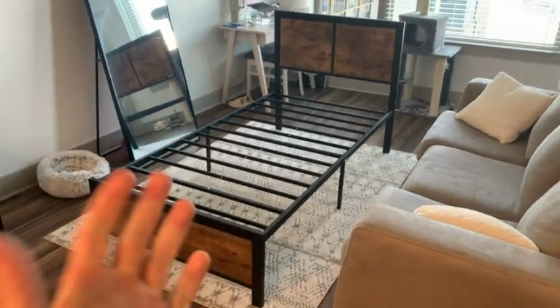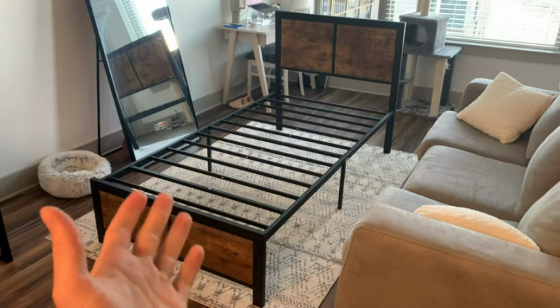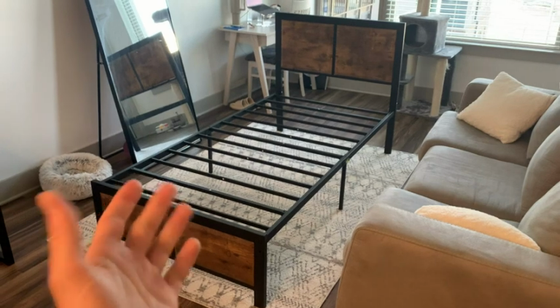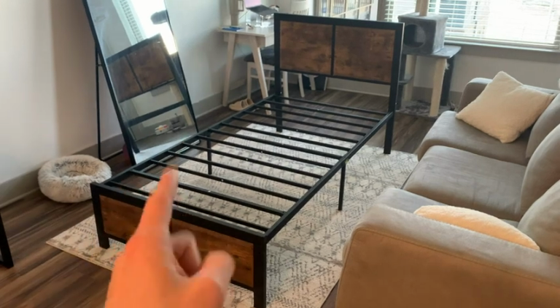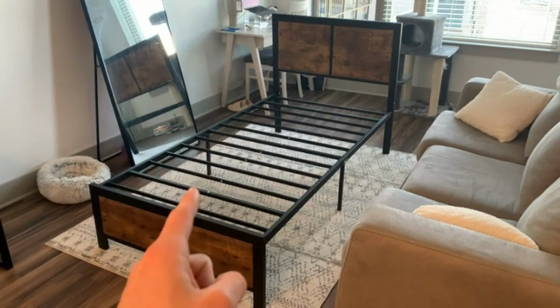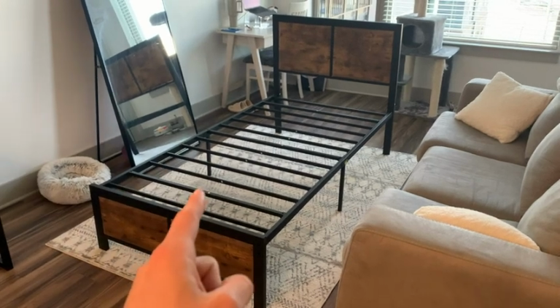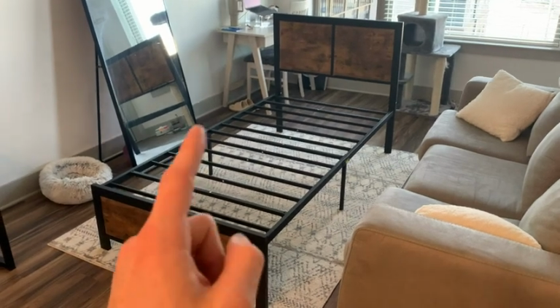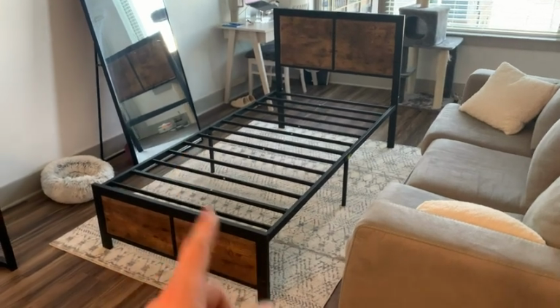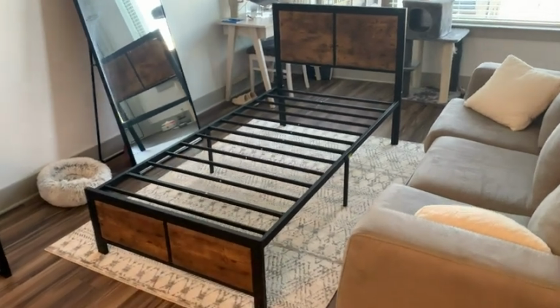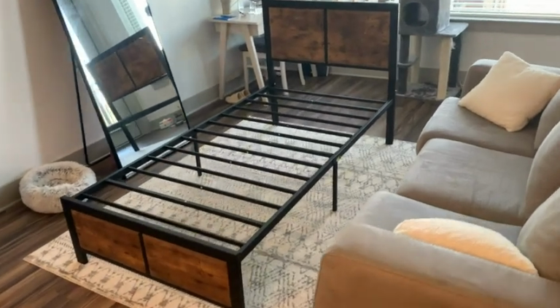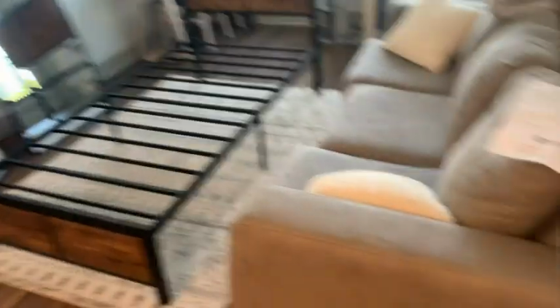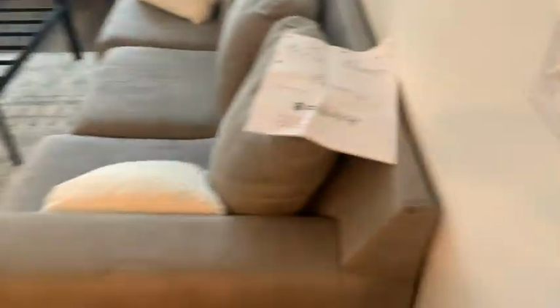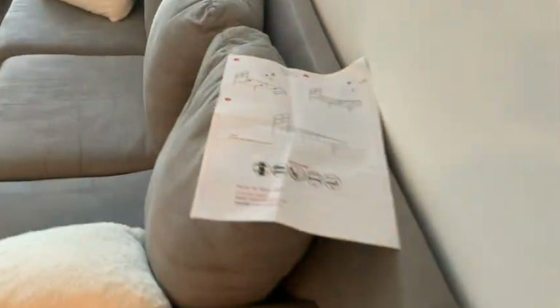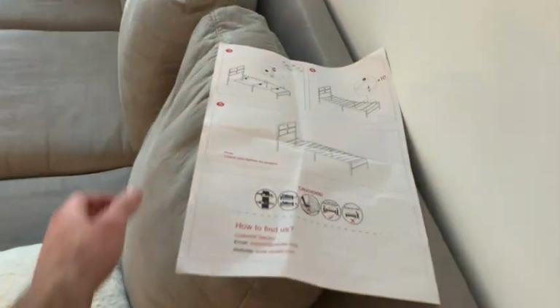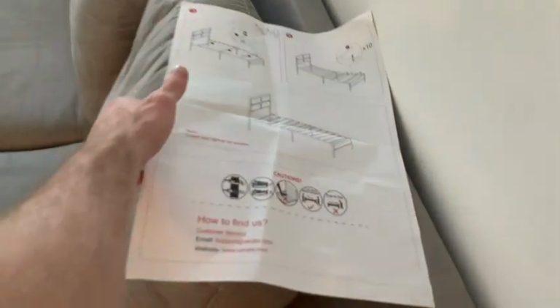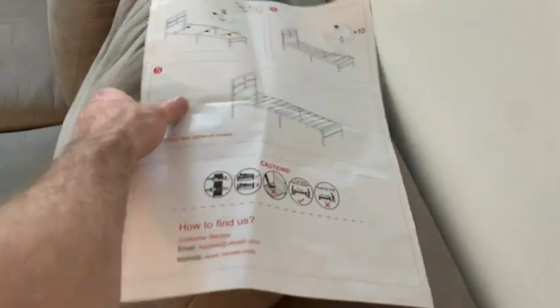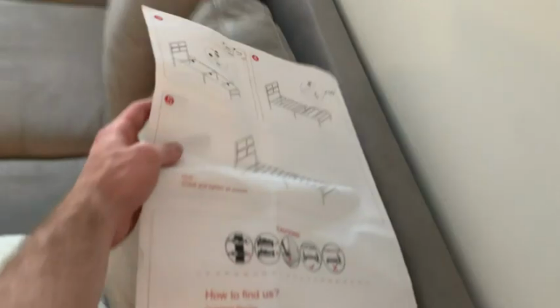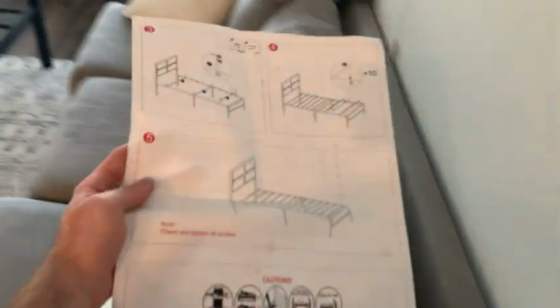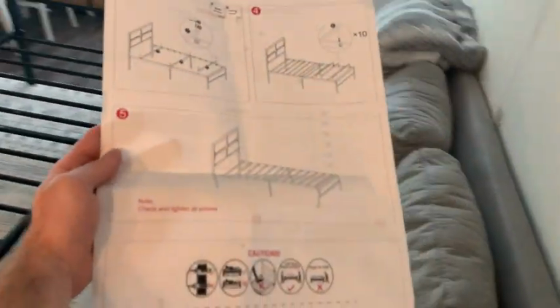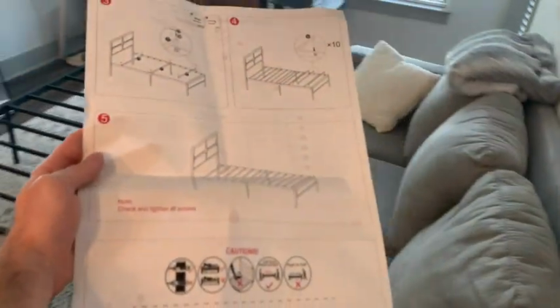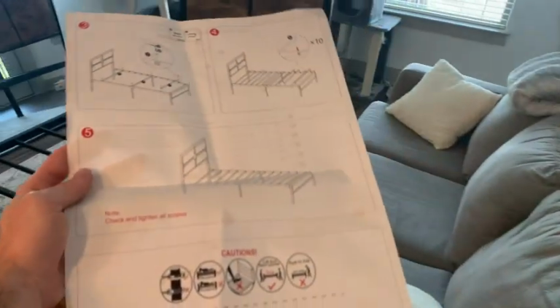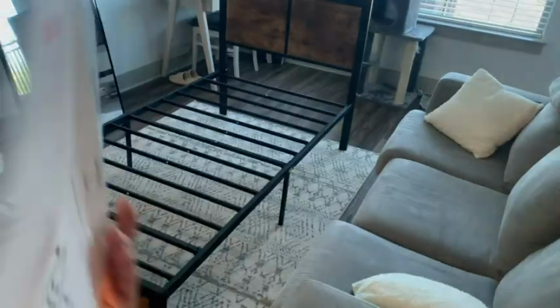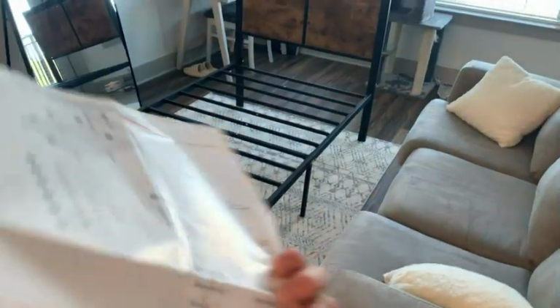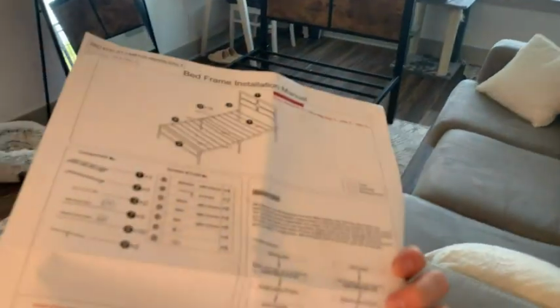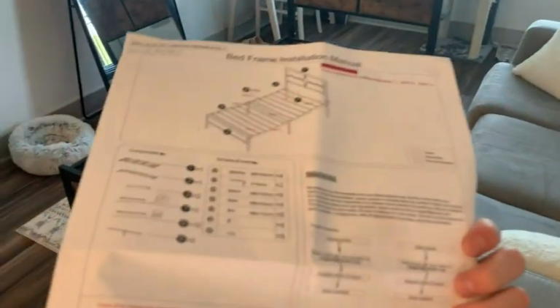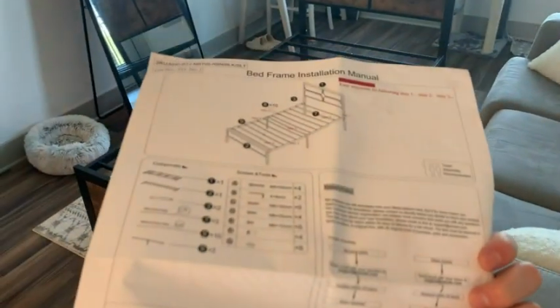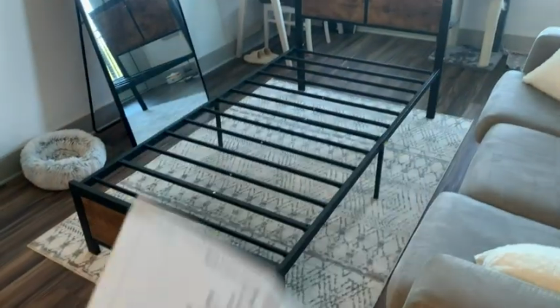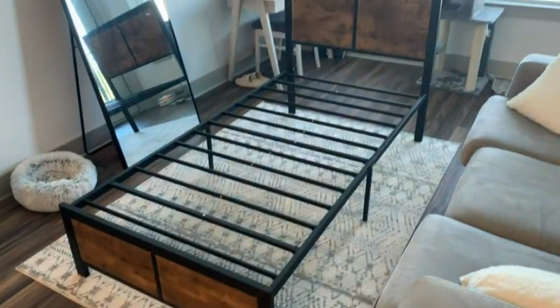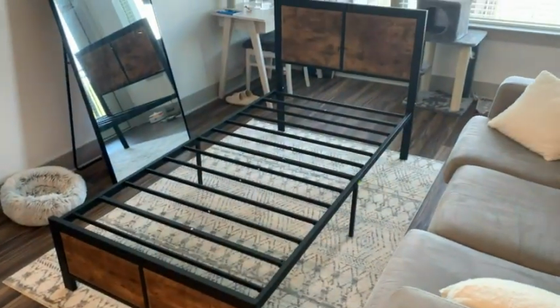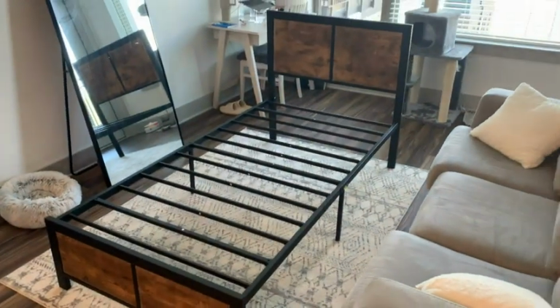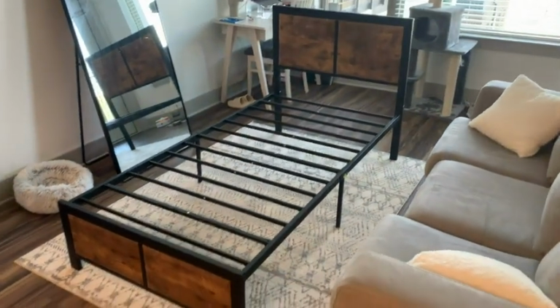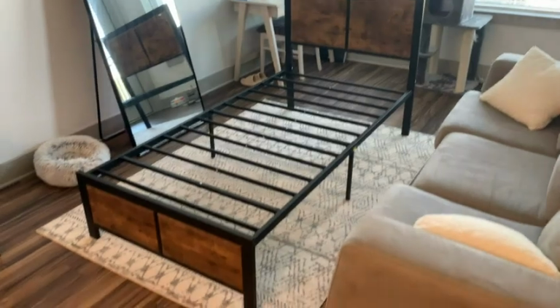And as heavy duty as this looks, assembly only took about 15 minutes. Taking a look here at the instructions, there's literally only five steps and about 20 screws to get this entire bed frame assembled.